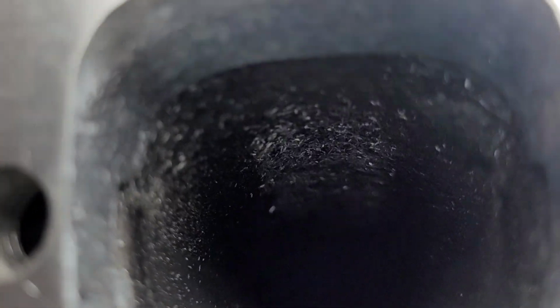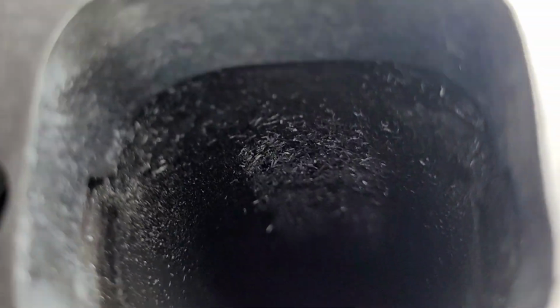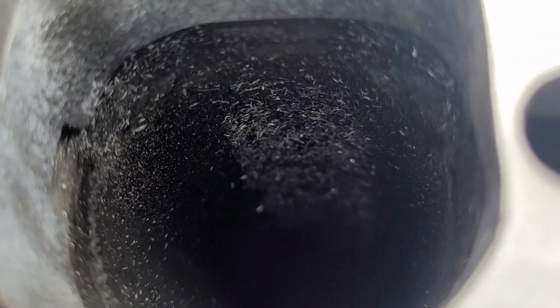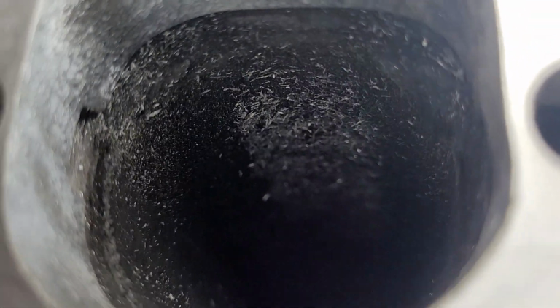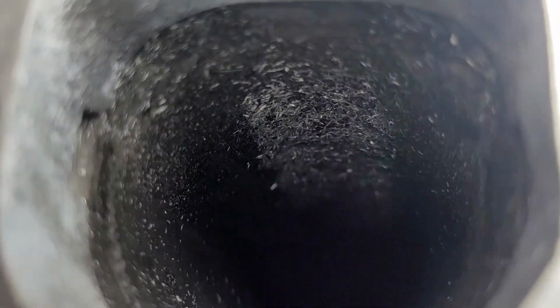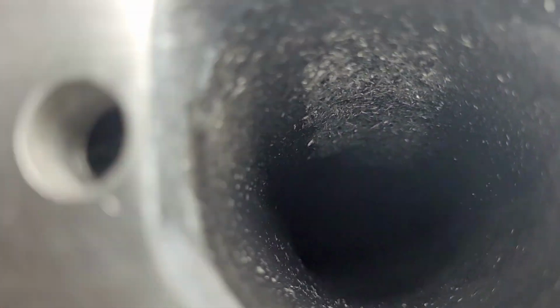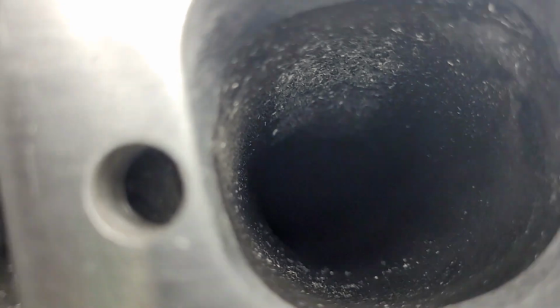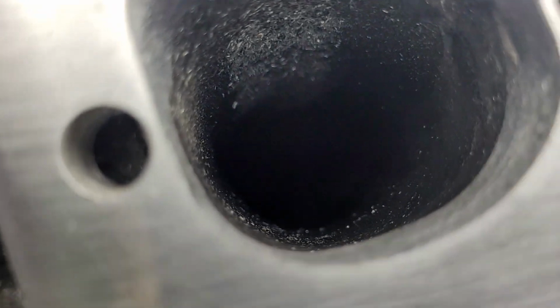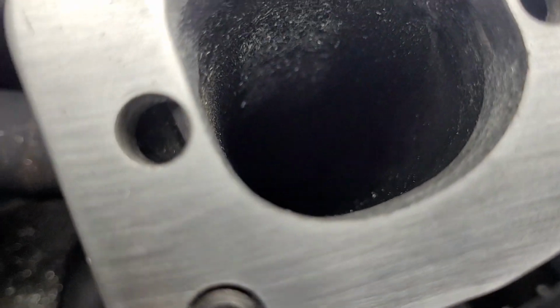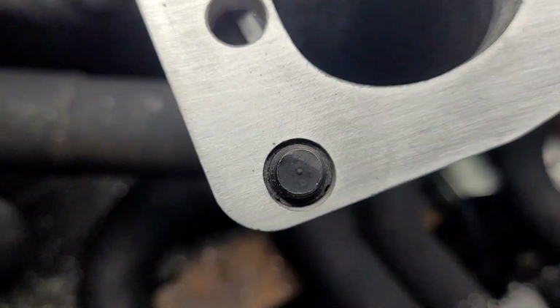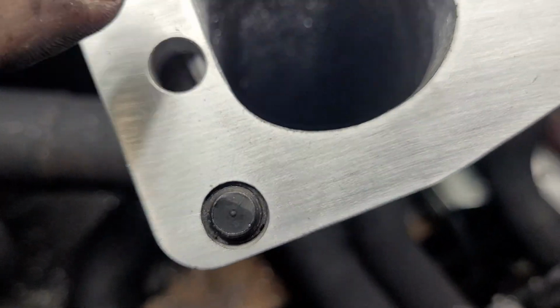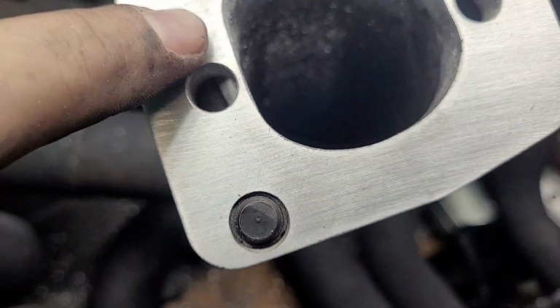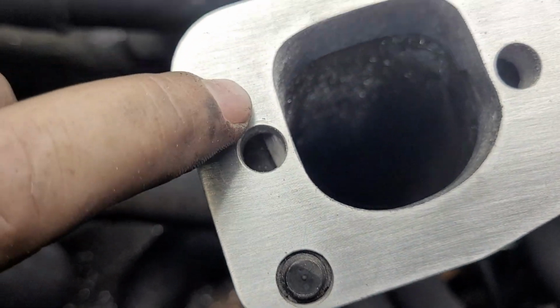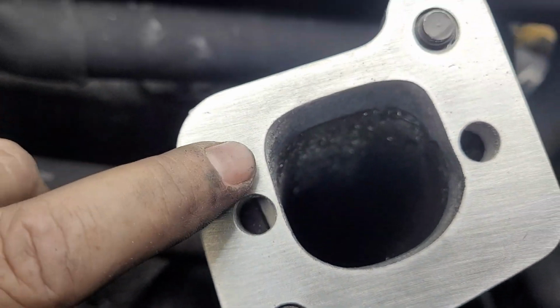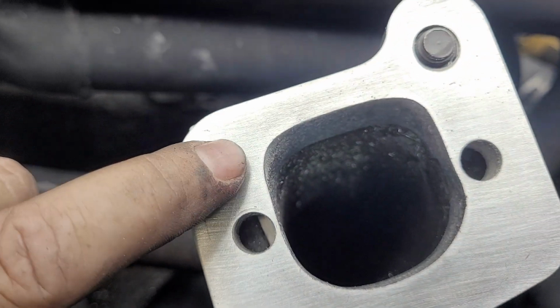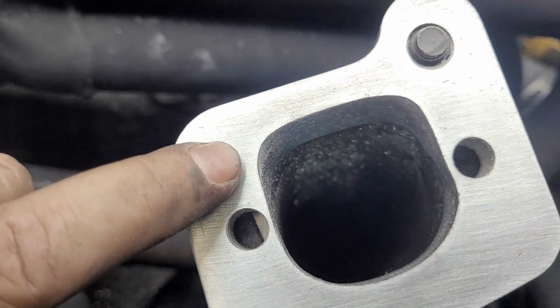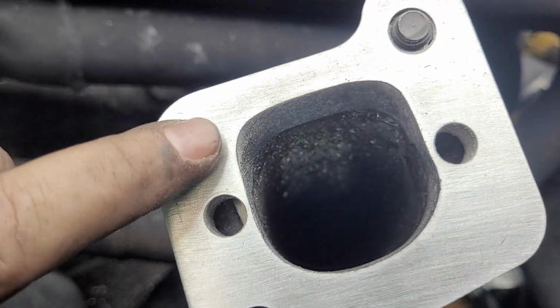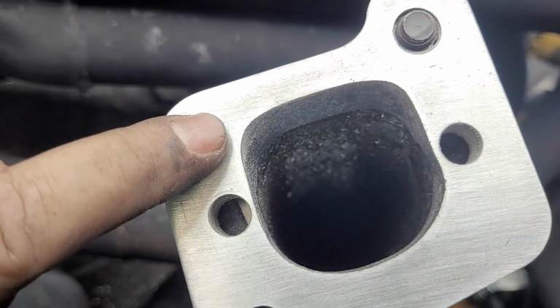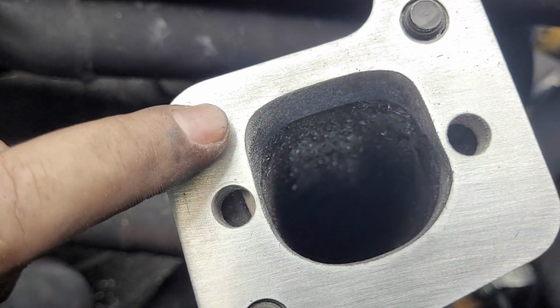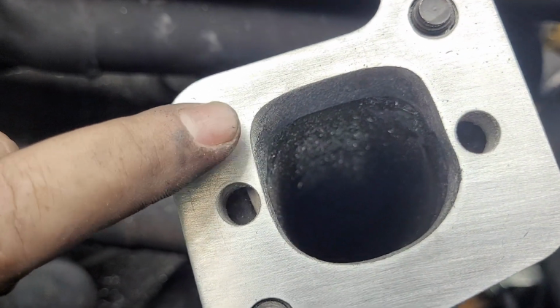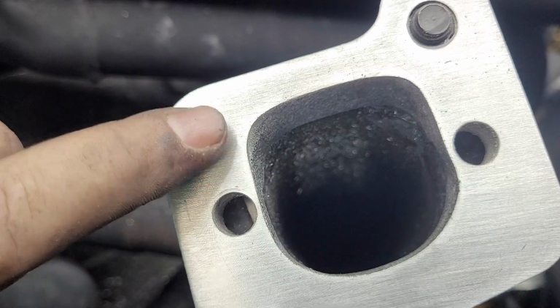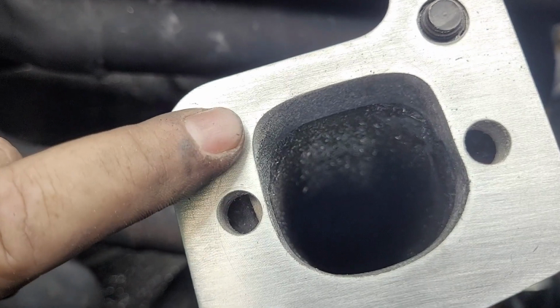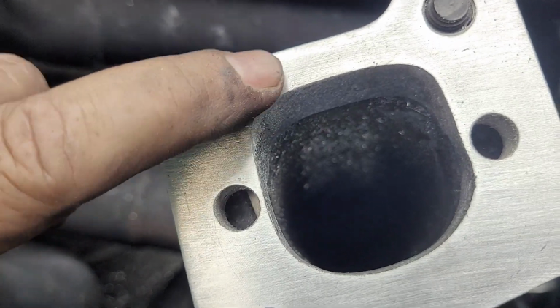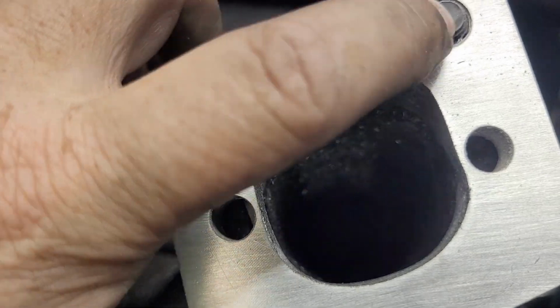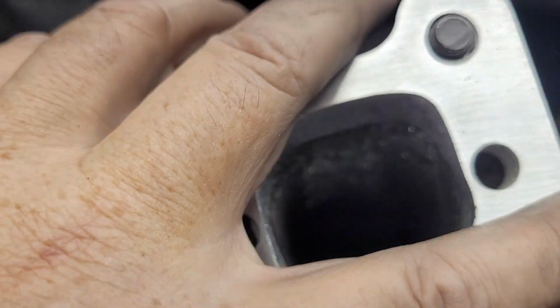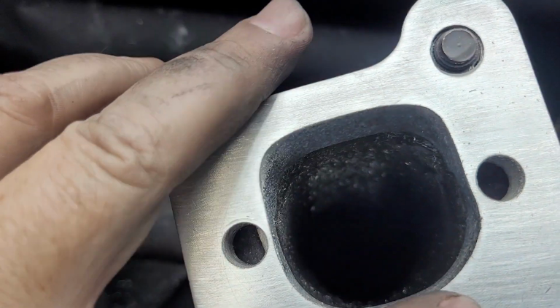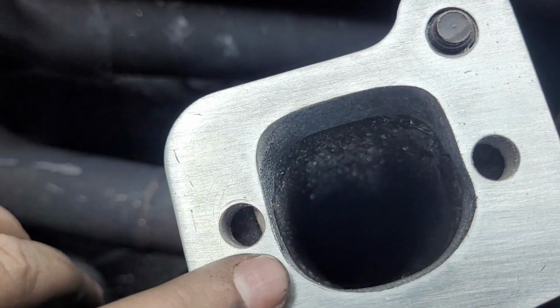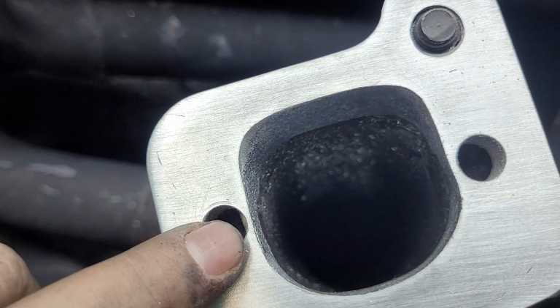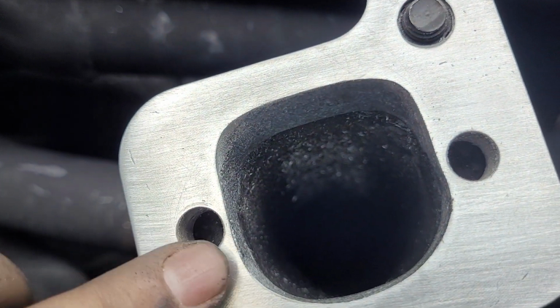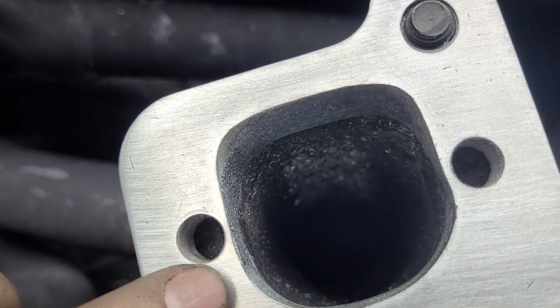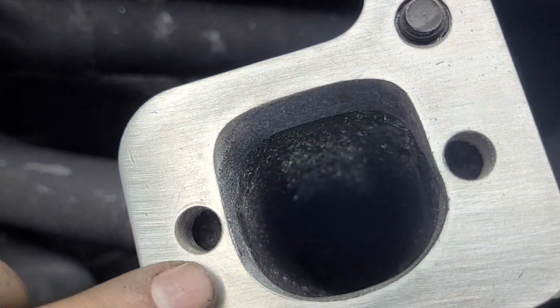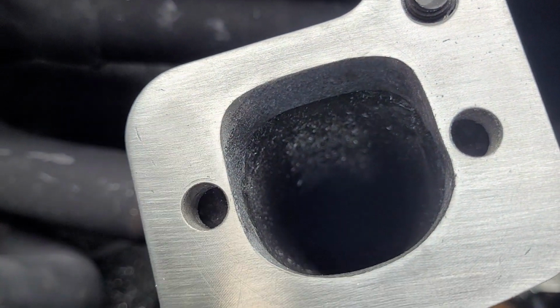We've got some decent anti-reversion in spots. This is definitely a little bit bigger than the ports on the head, so there will be a small anti-reversion edge around this whole port.